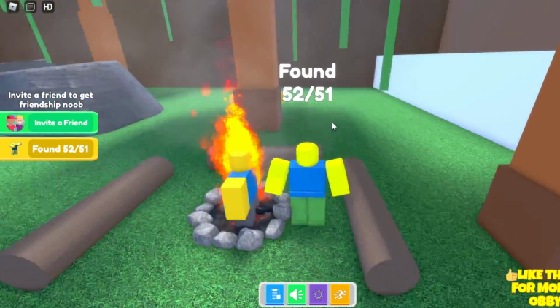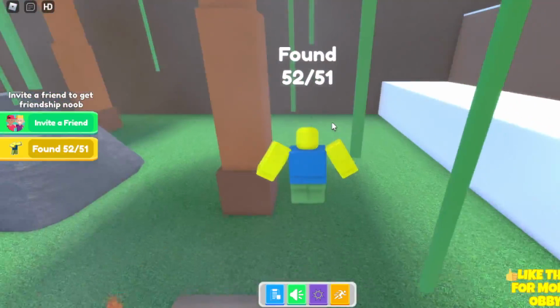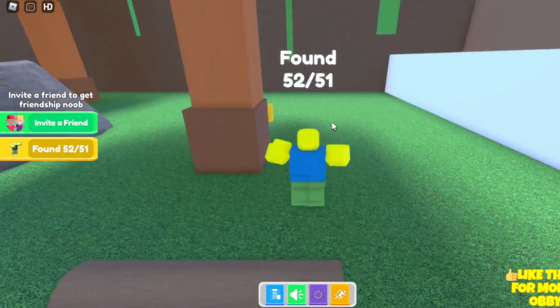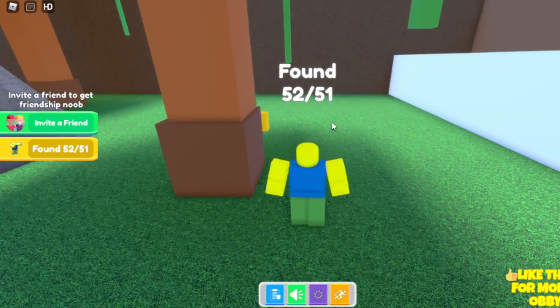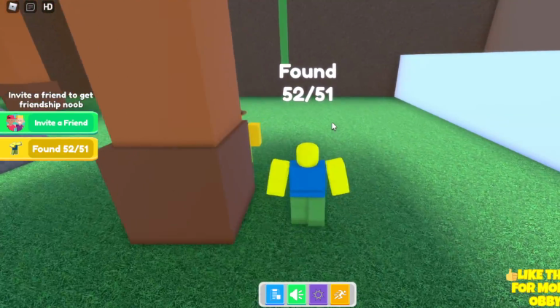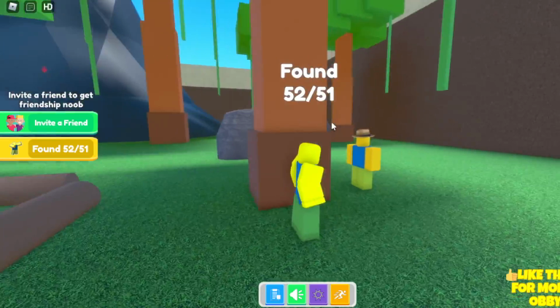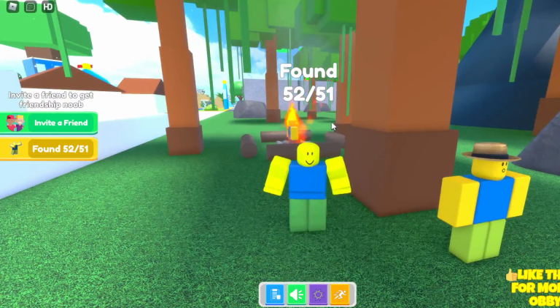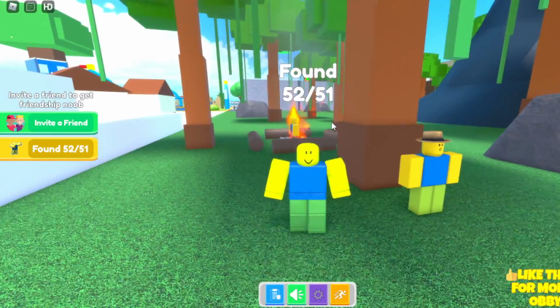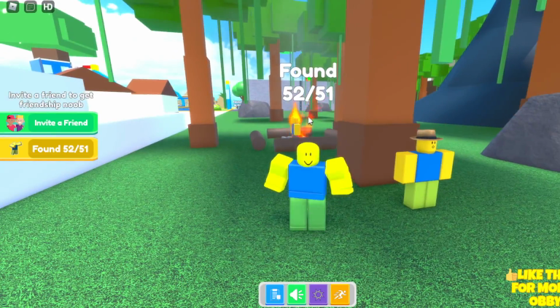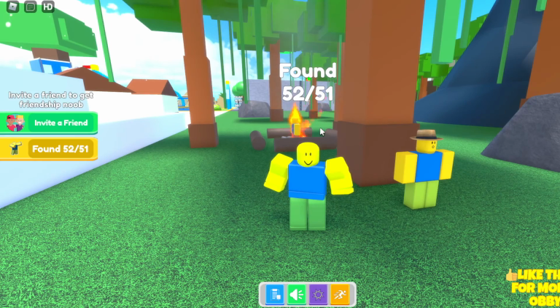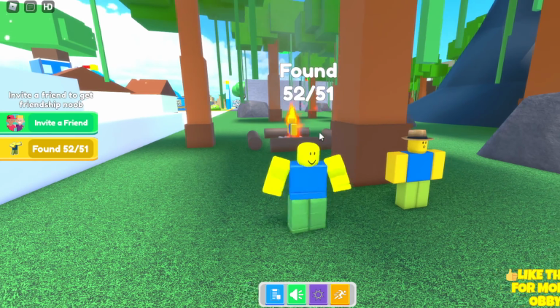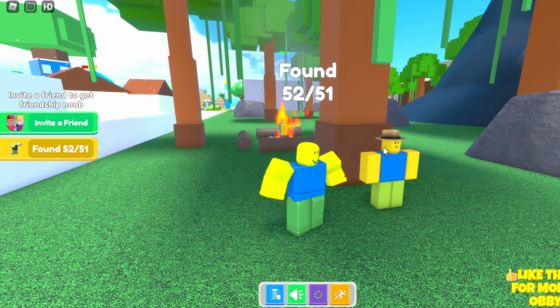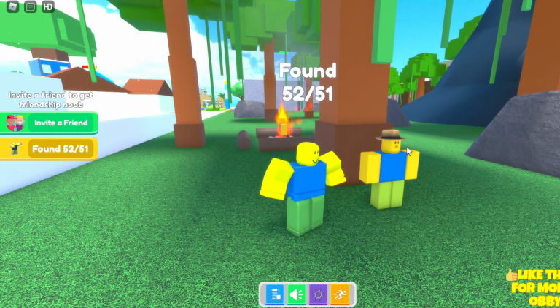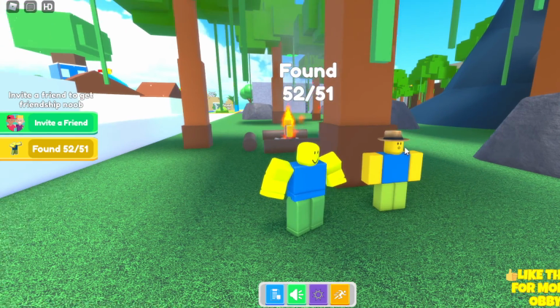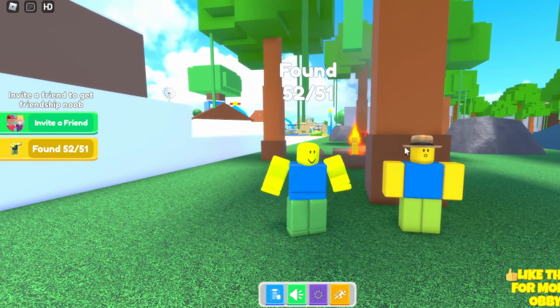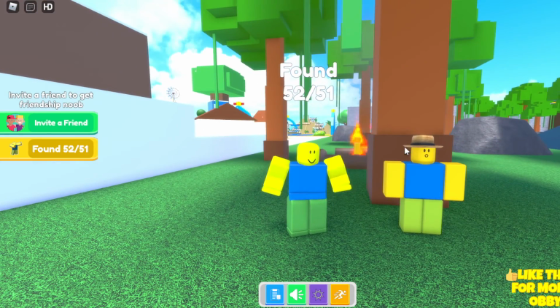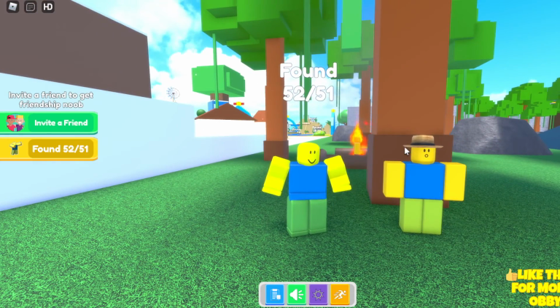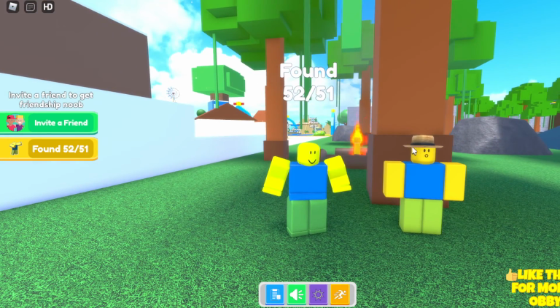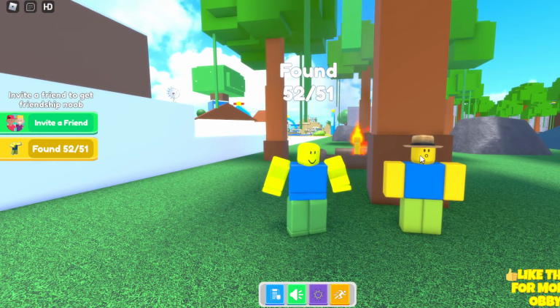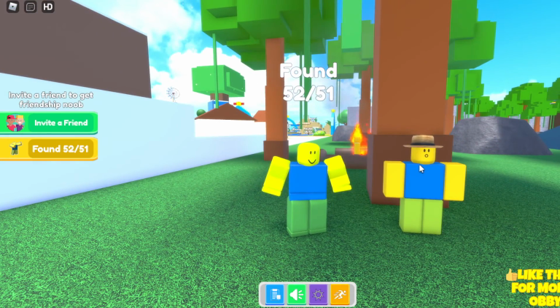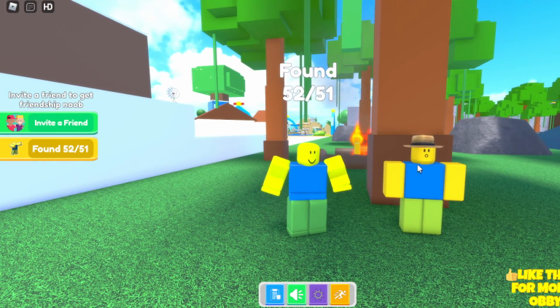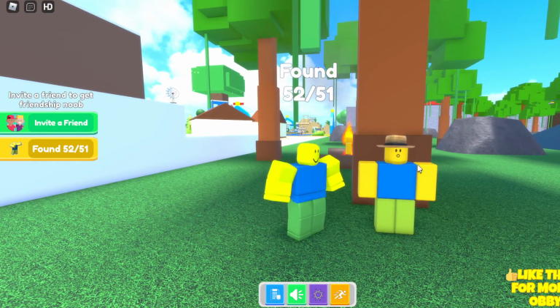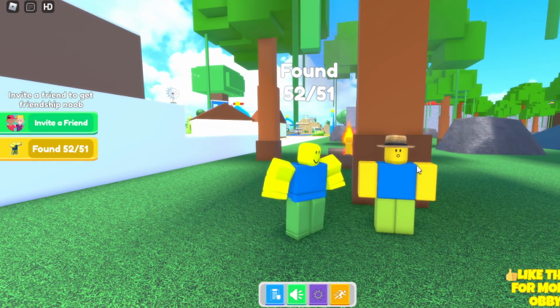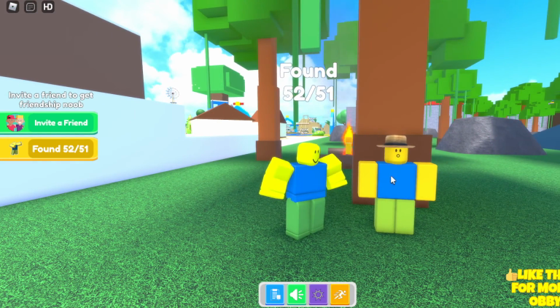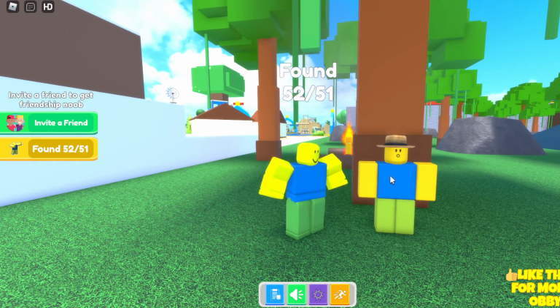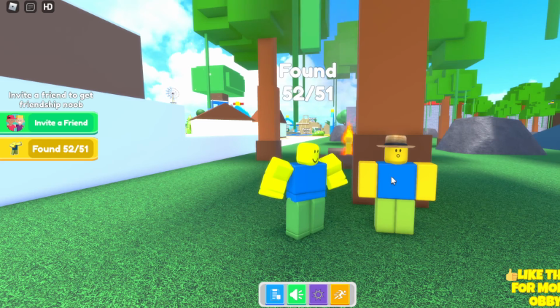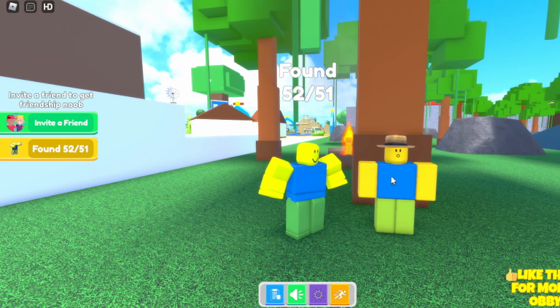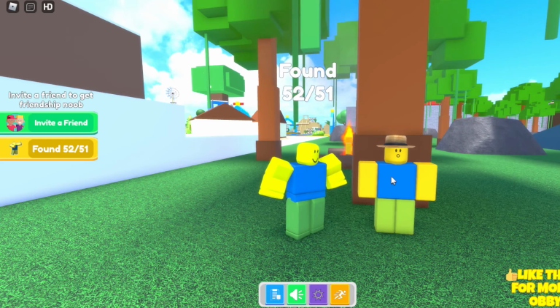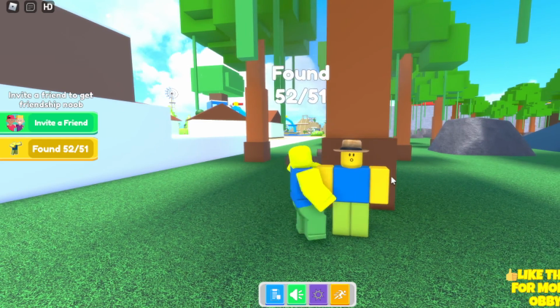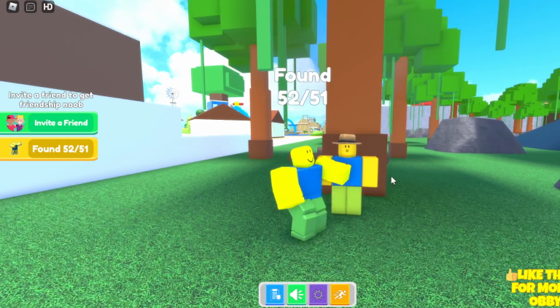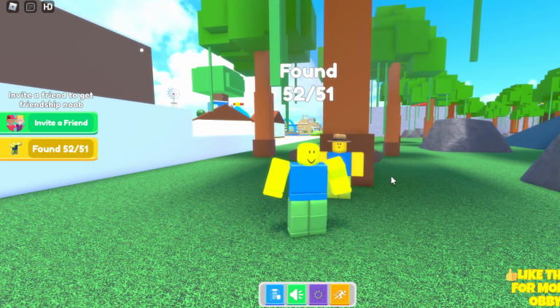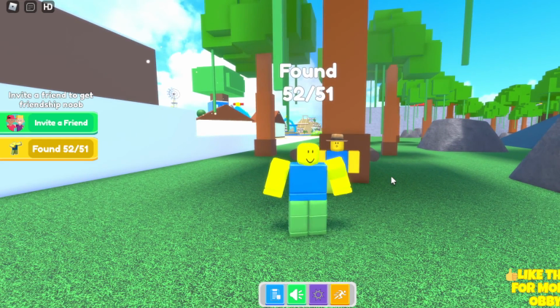Once you reach this campfire area on the right side of the forest, you want to keep going straight forward next to the campfire and head over to the back of this tree next to the campfire. Once you get there, you should be able to find the Camping Noob right over here. Go ahead and touch it and you should get the Camping Noob.